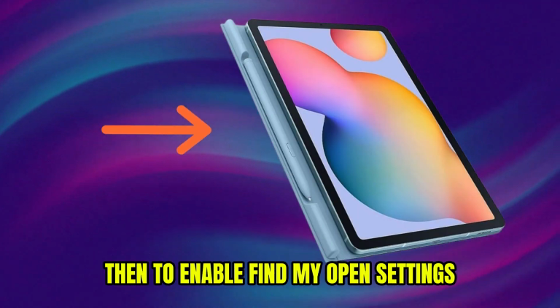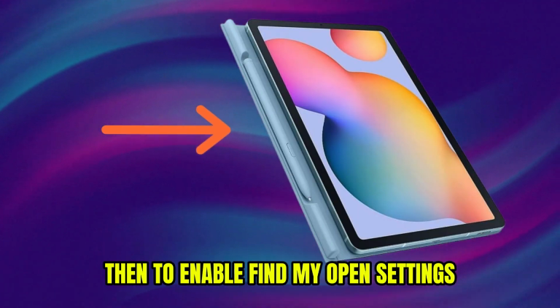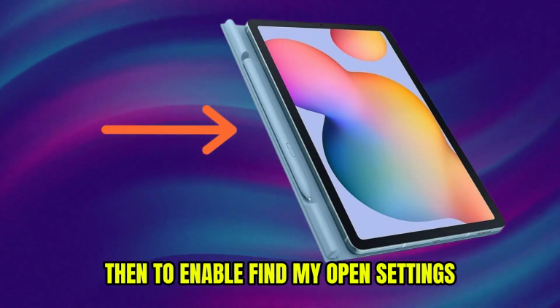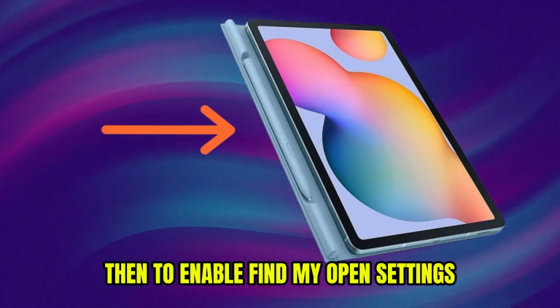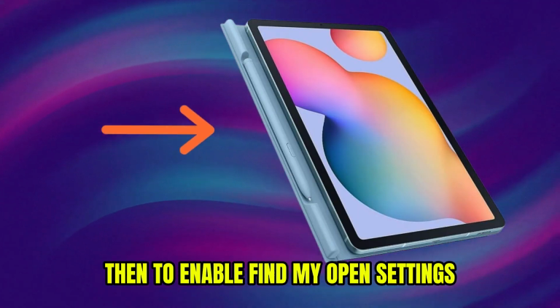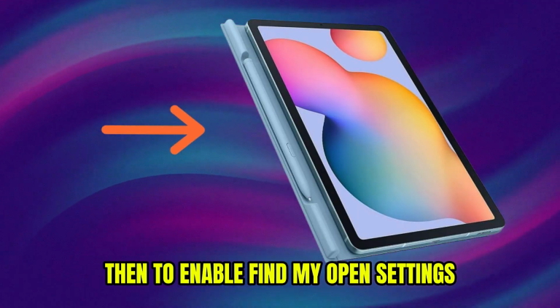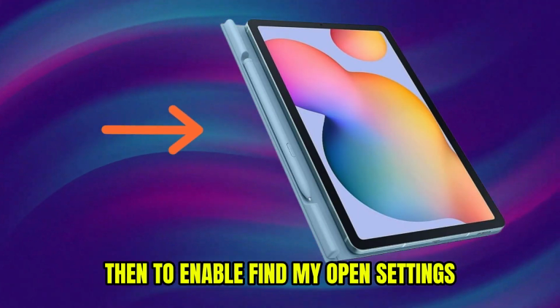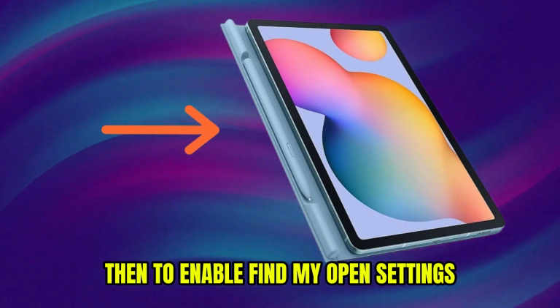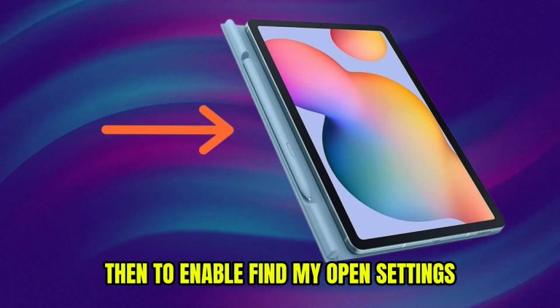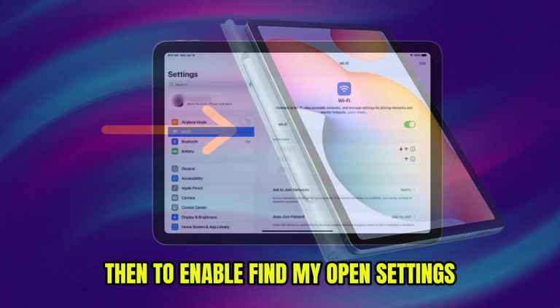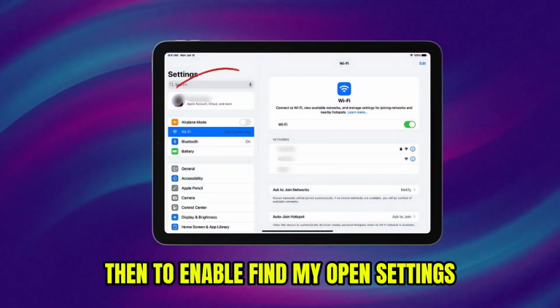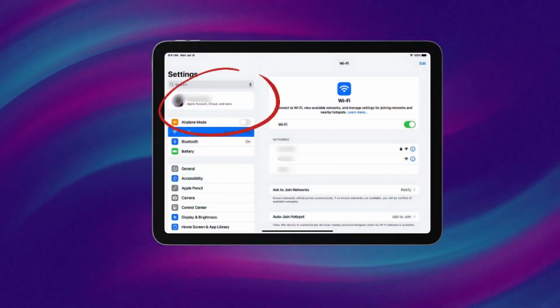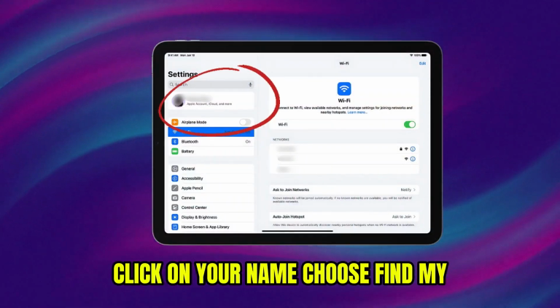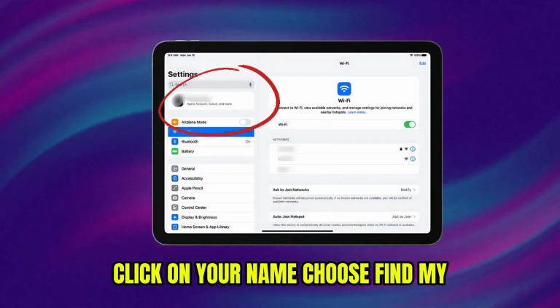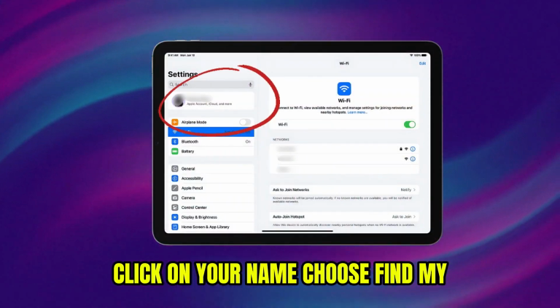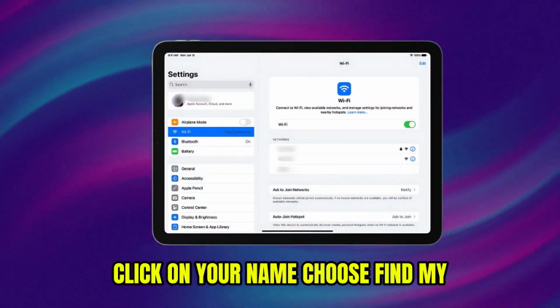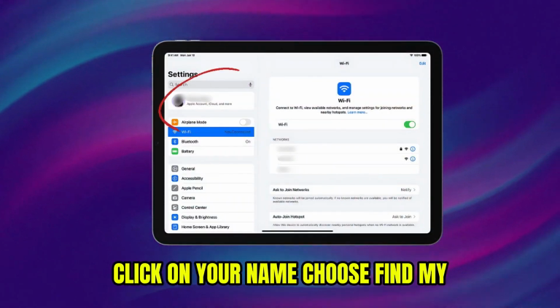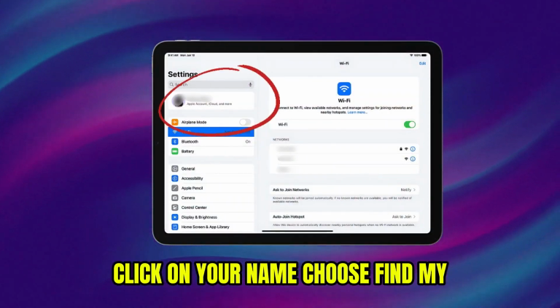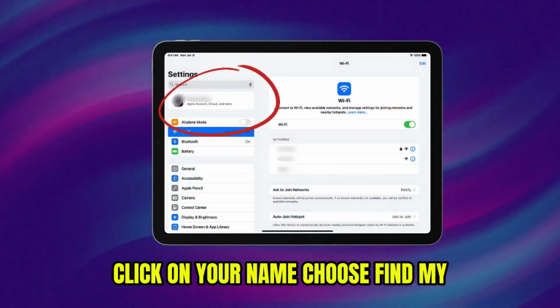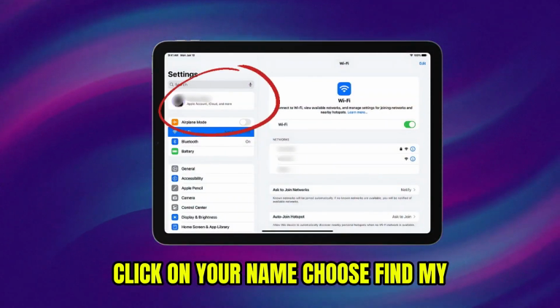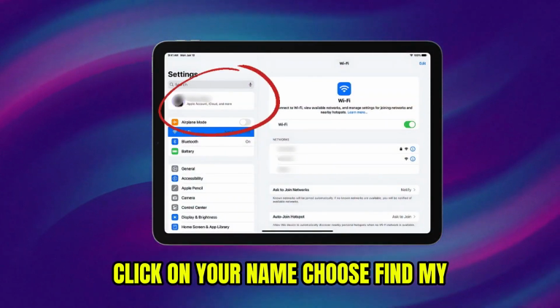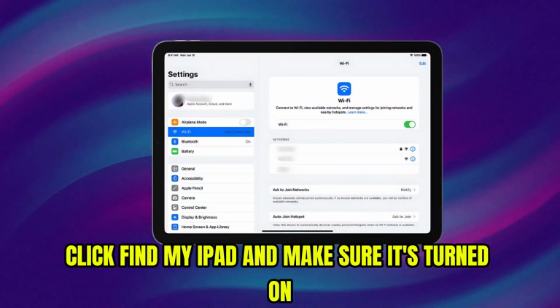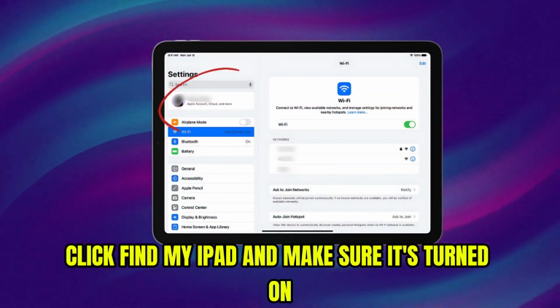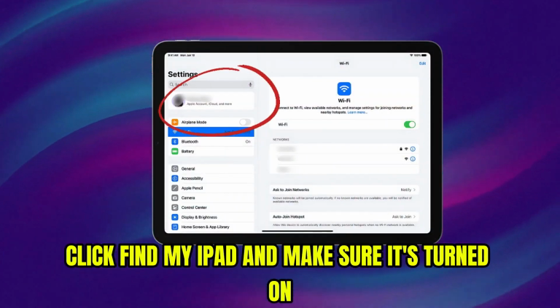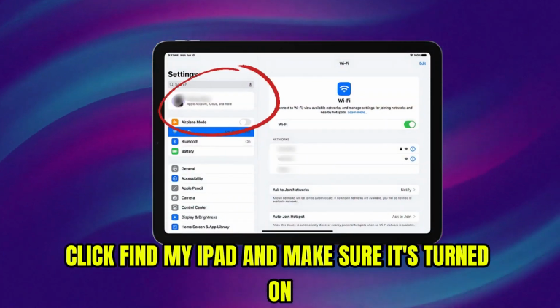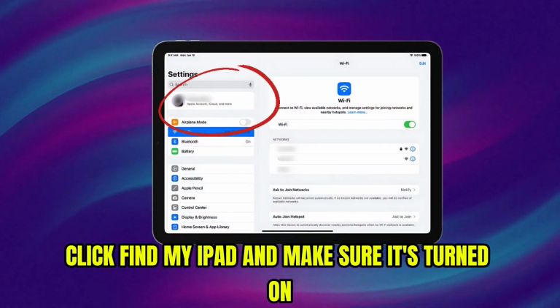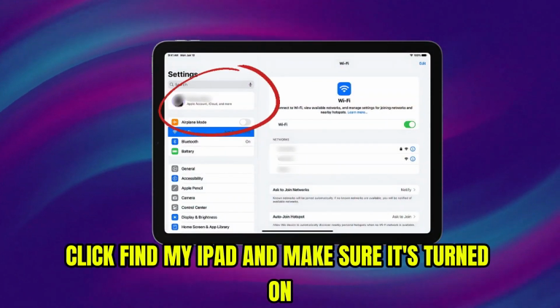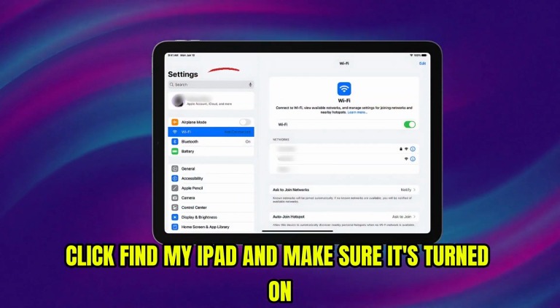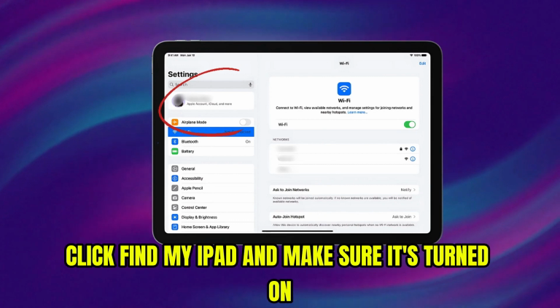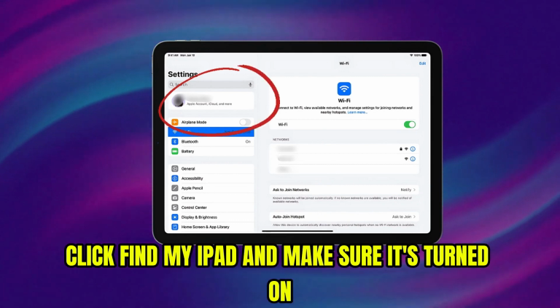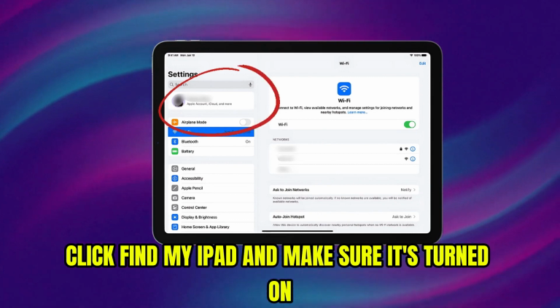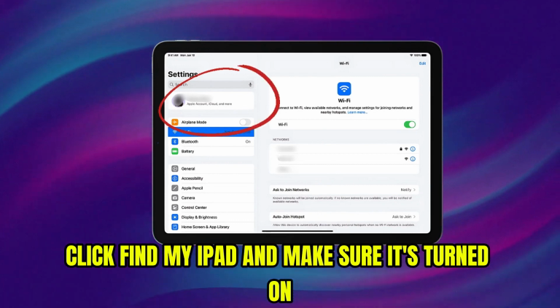Then, to enable Find My, open Settings, click on your name, choose Find My, click Find My iPad and make sure it's turned on.